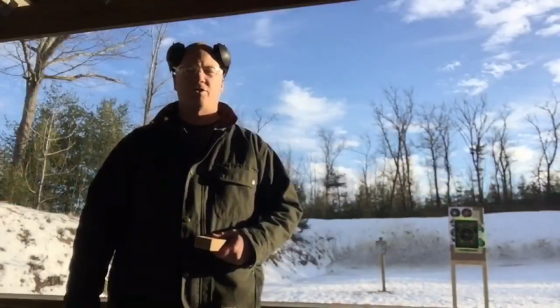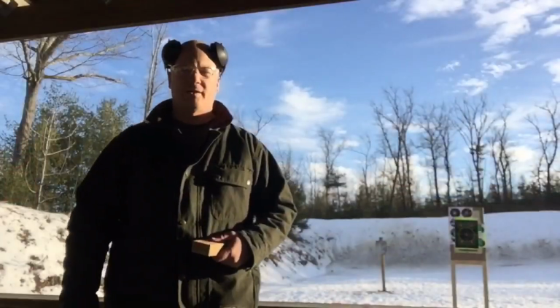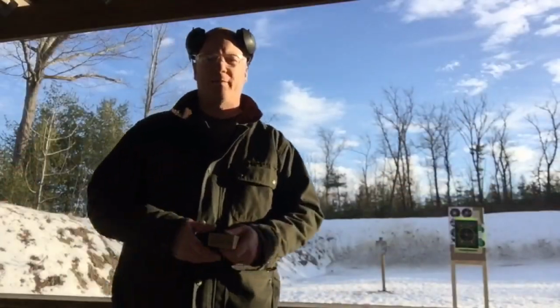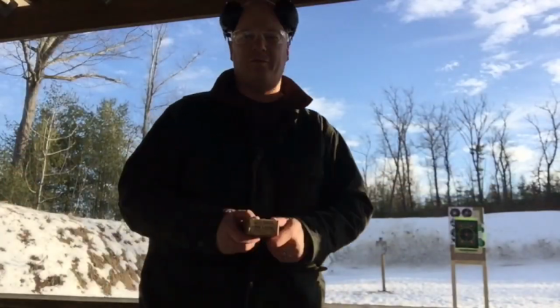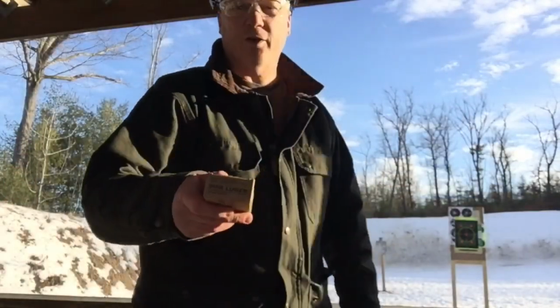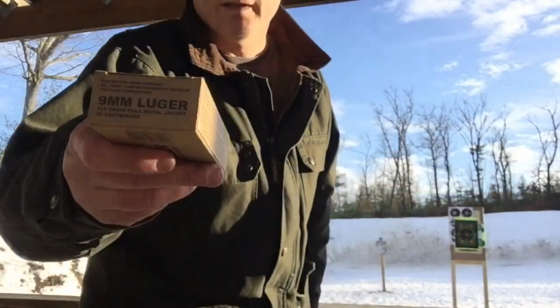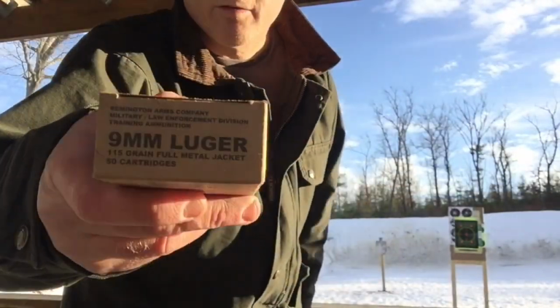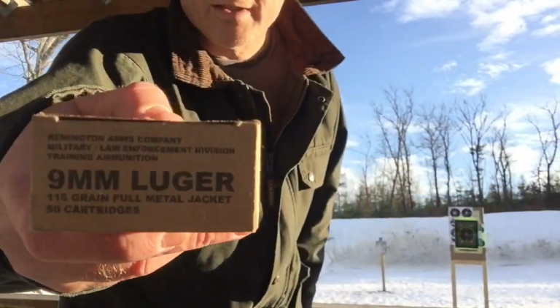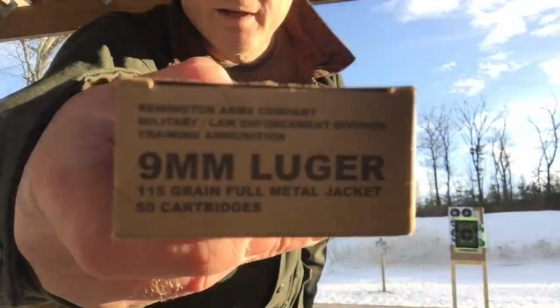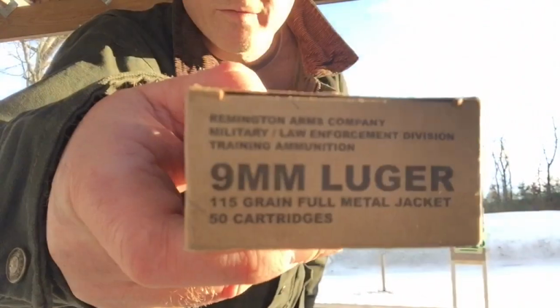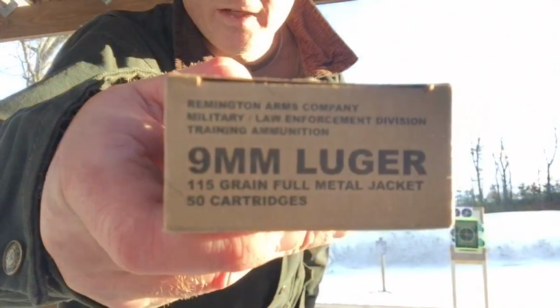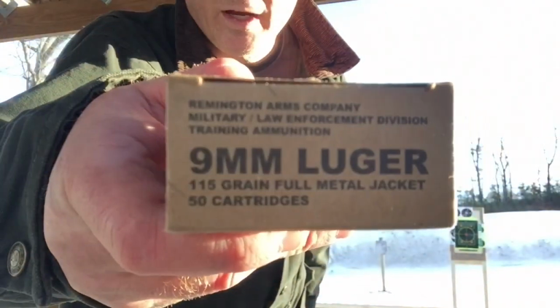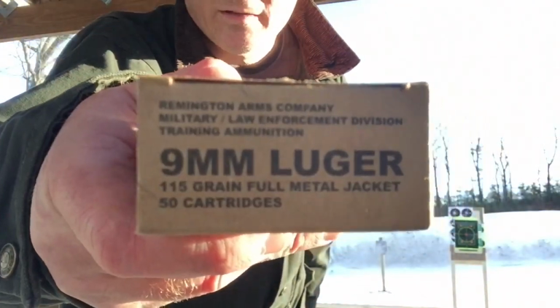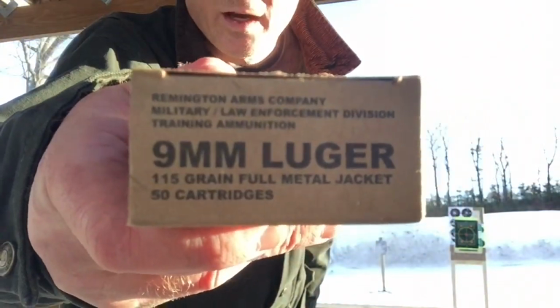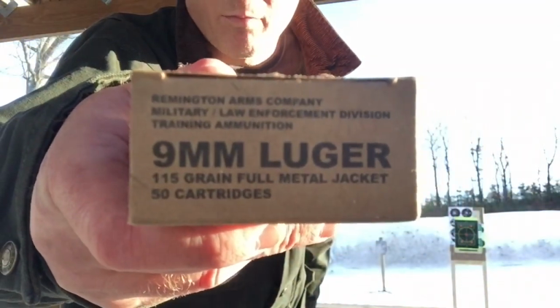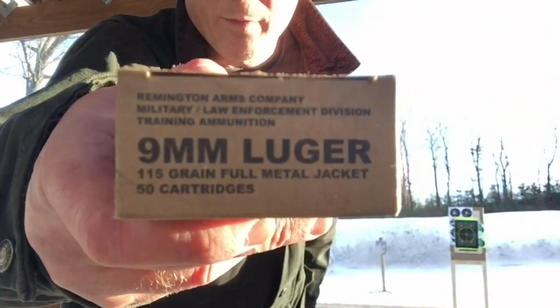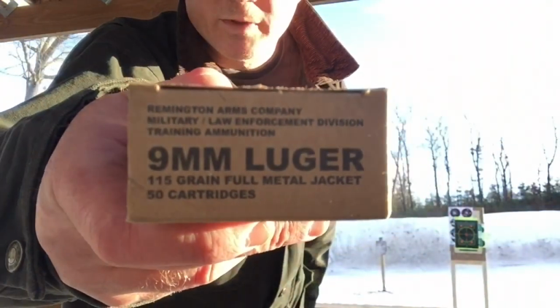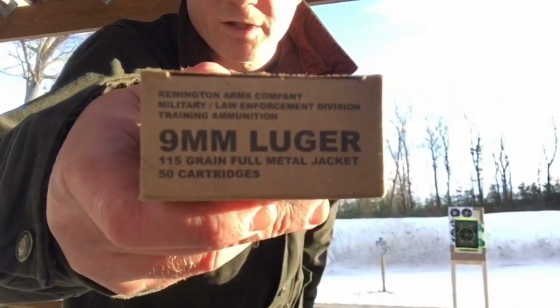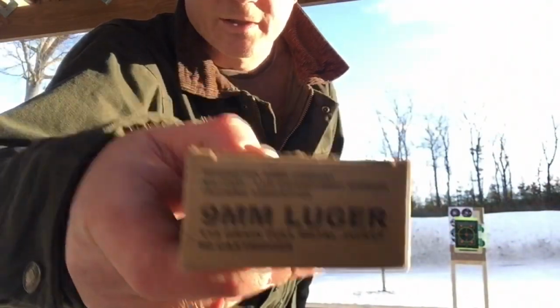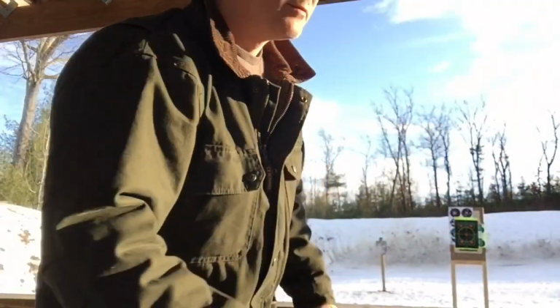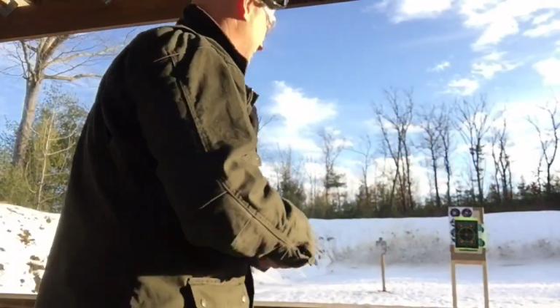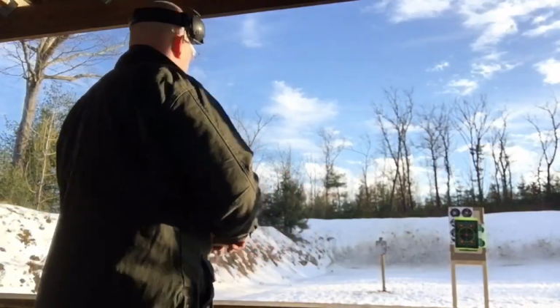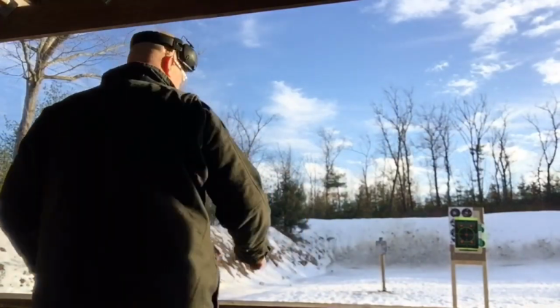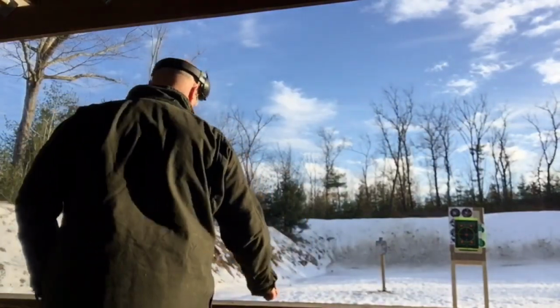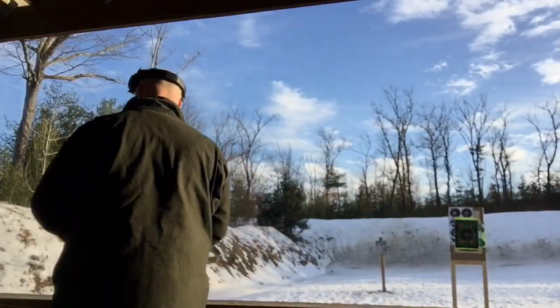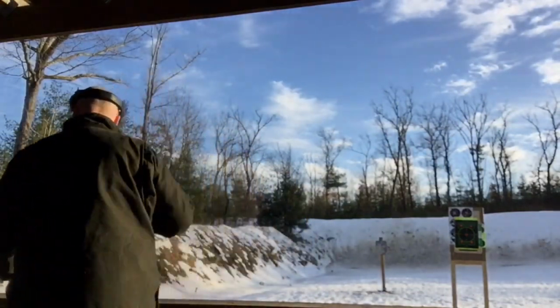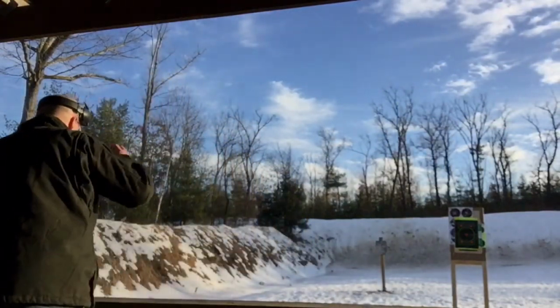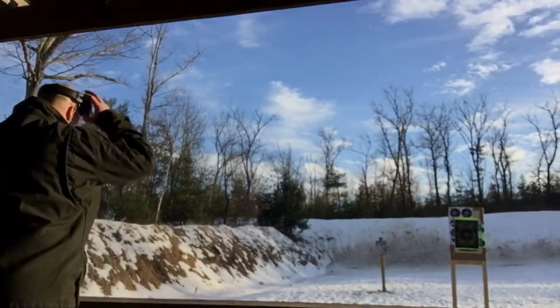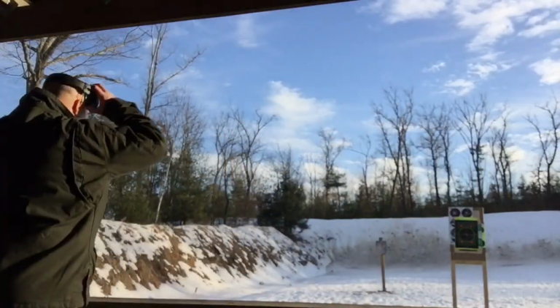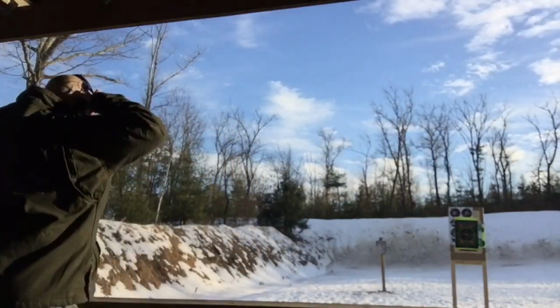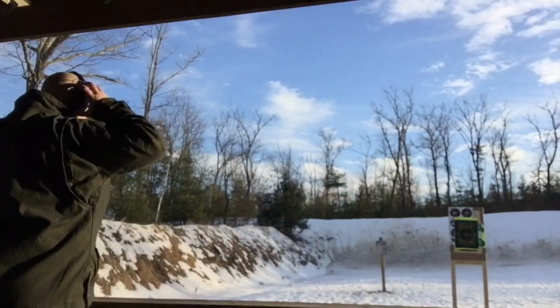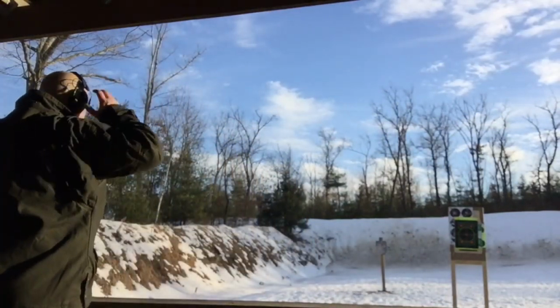All right, here we are at the range. Today I'm going to be feeding her Remington 115 grain ball ammo — let's see how she does.